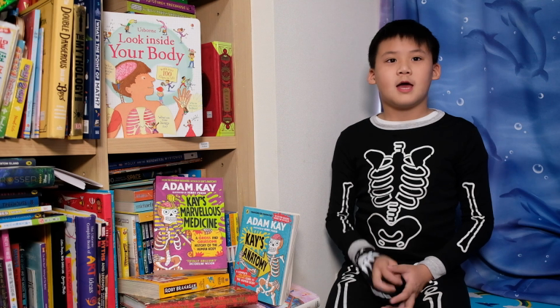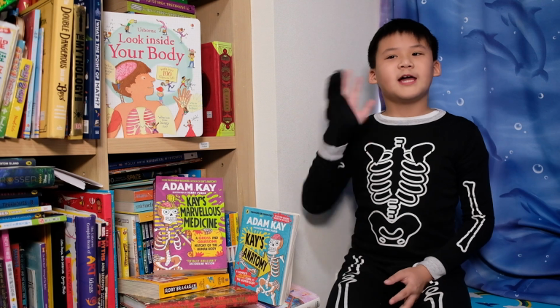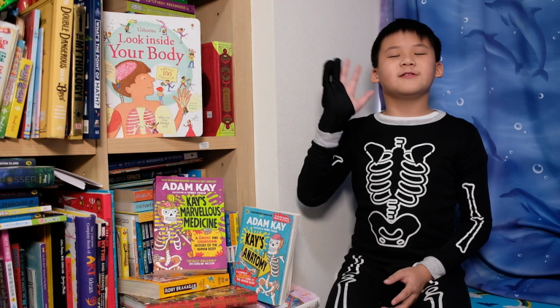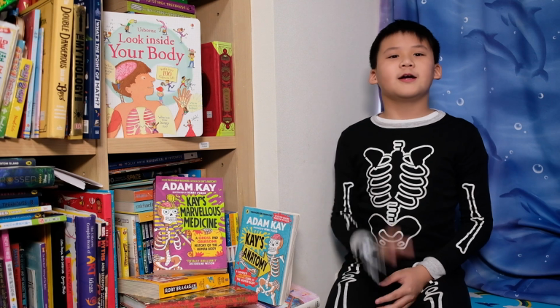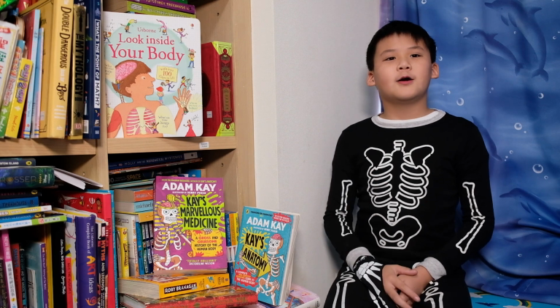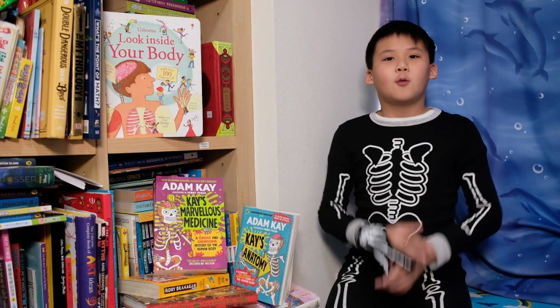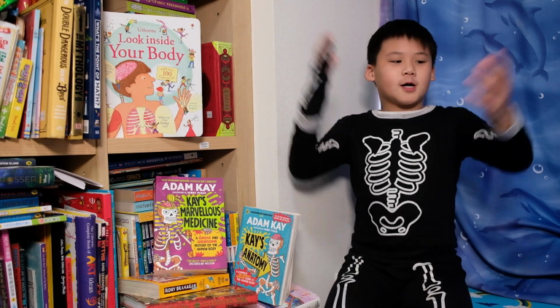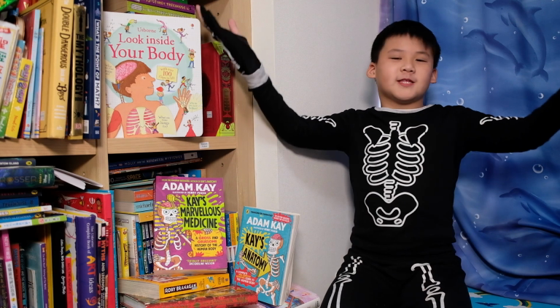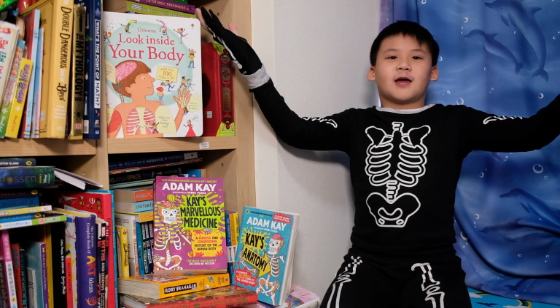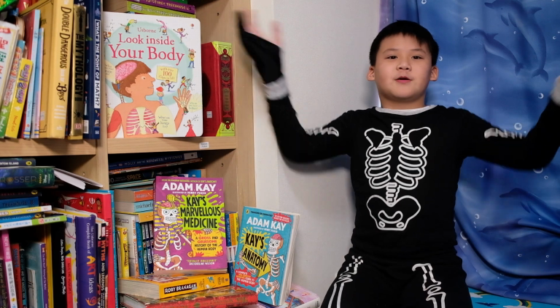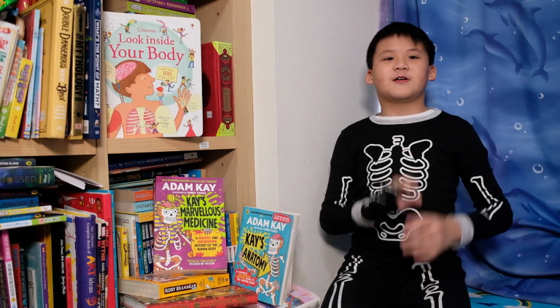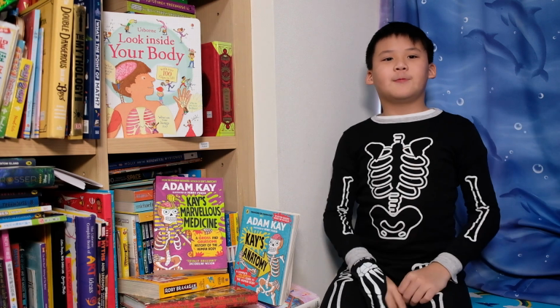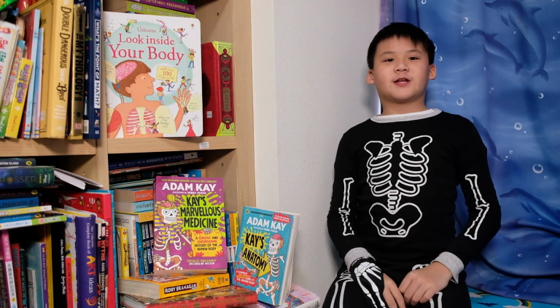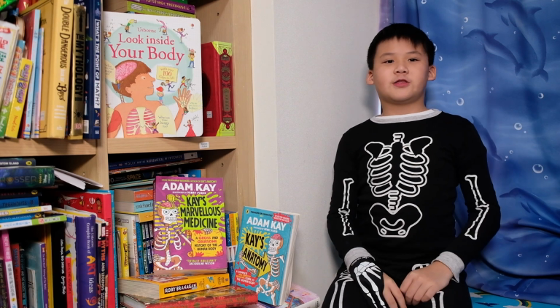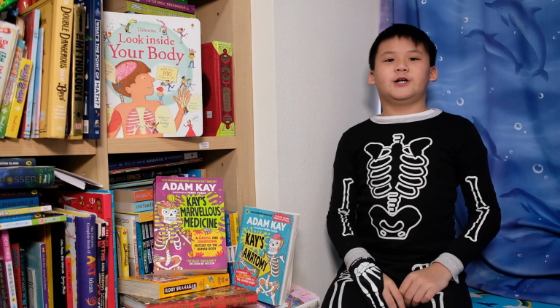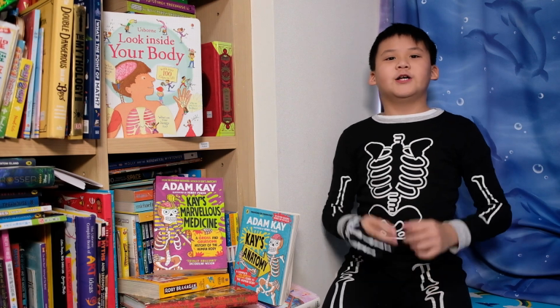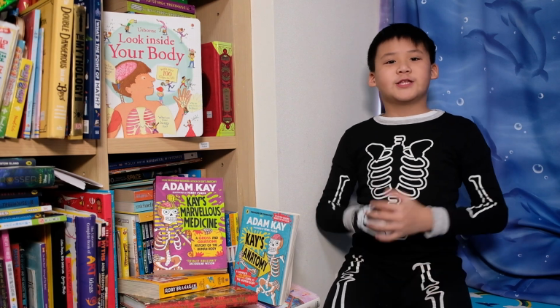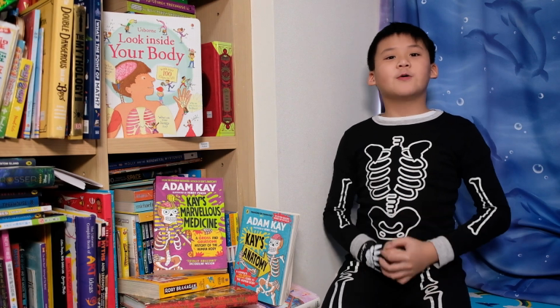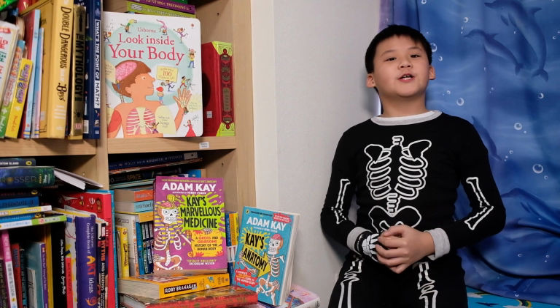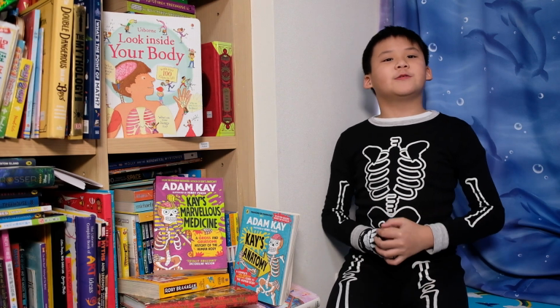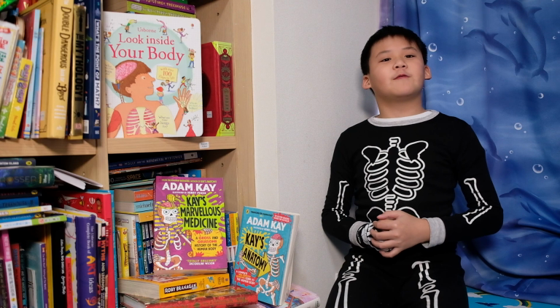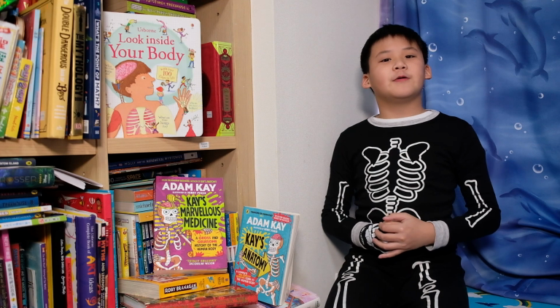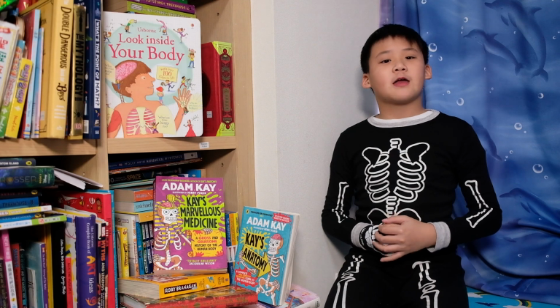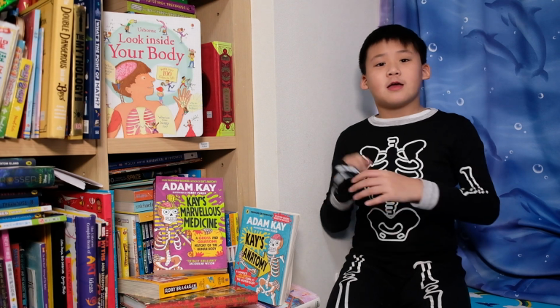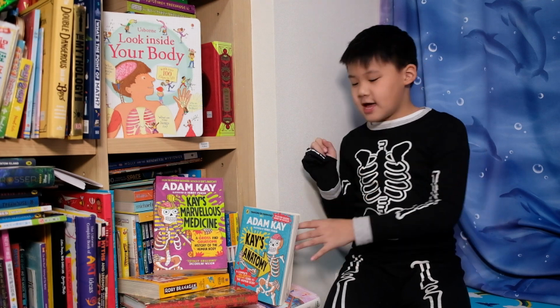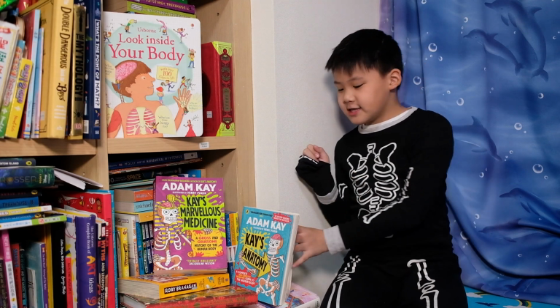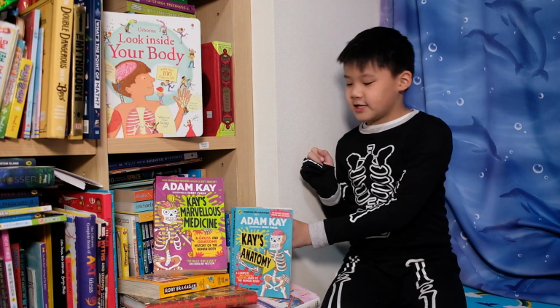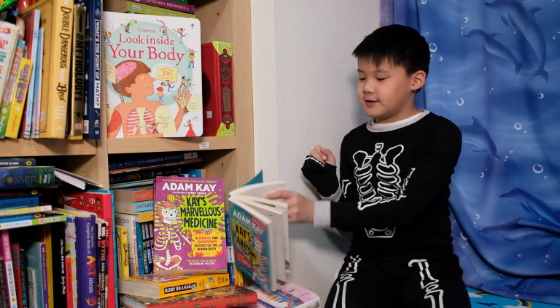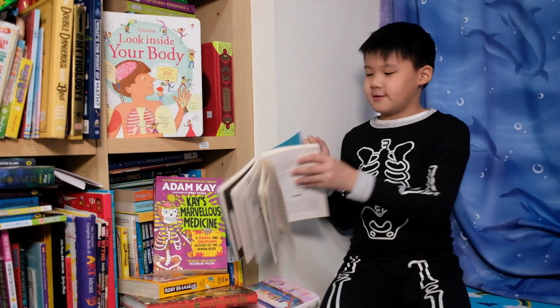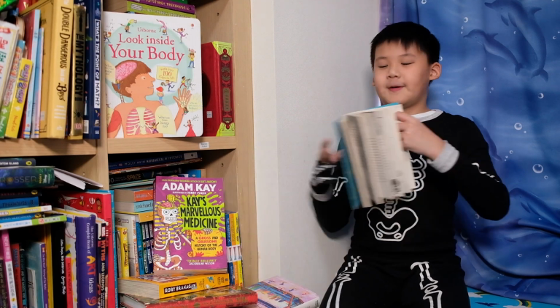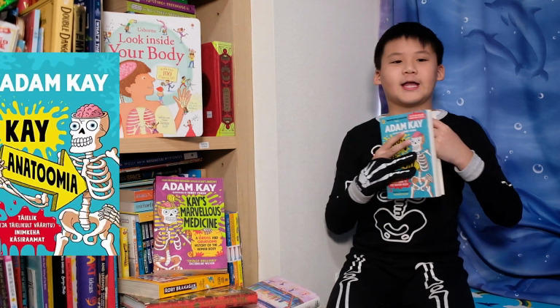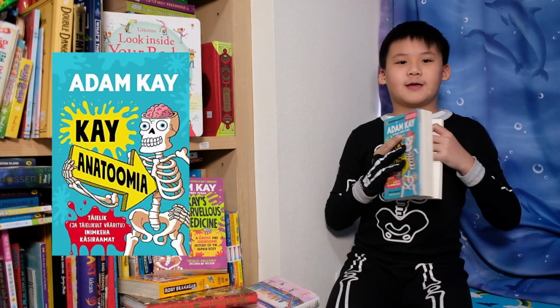Hello there! Welcome to the Library of Shell, Knitbook Ninja. Today we're going to be reviewing K's Anatomy by Adam K.